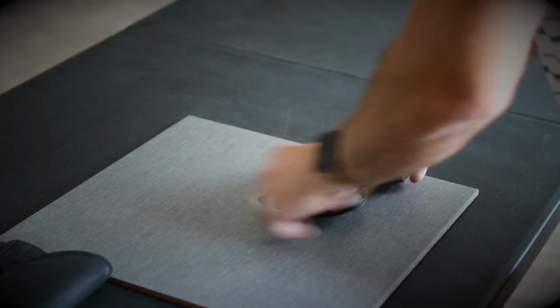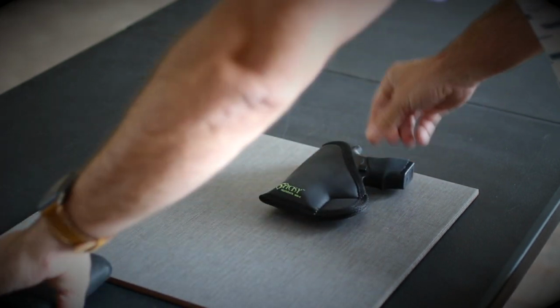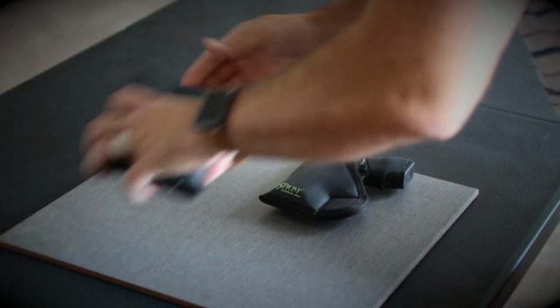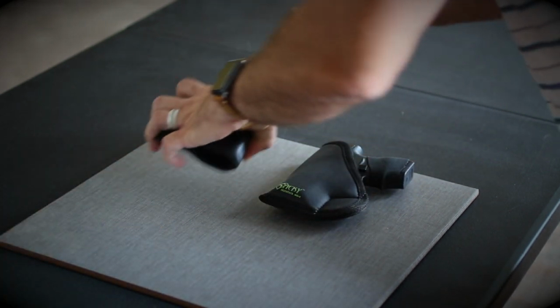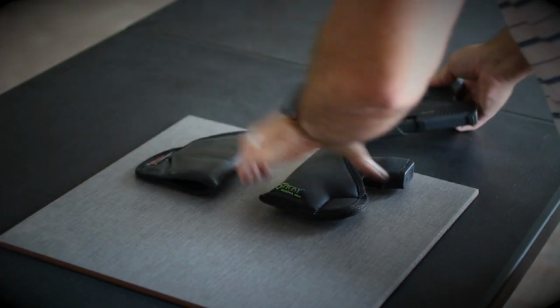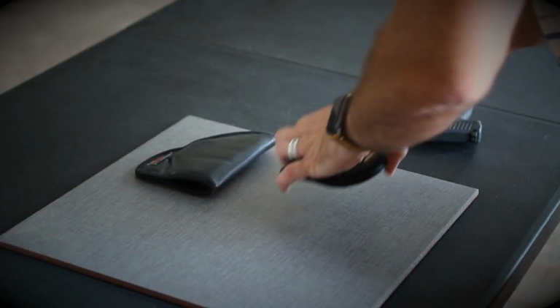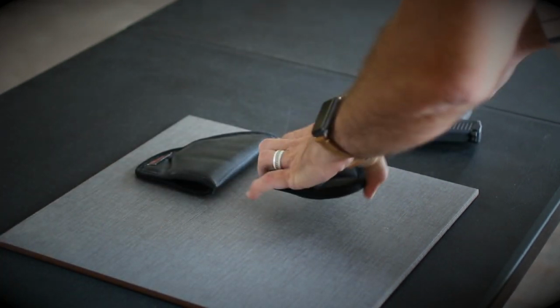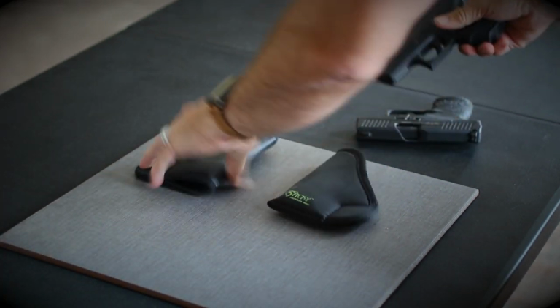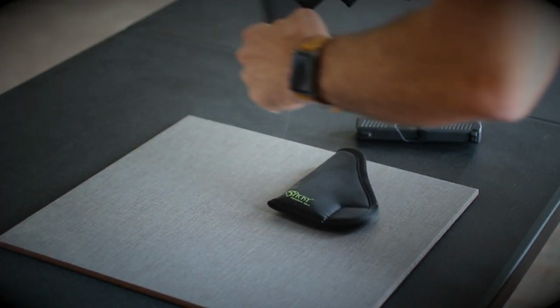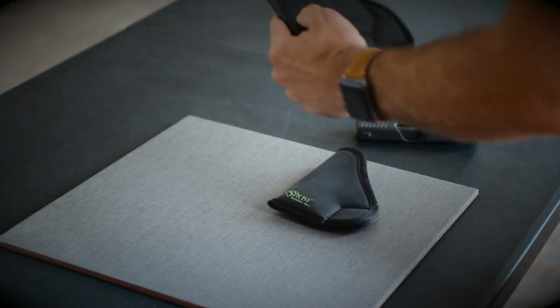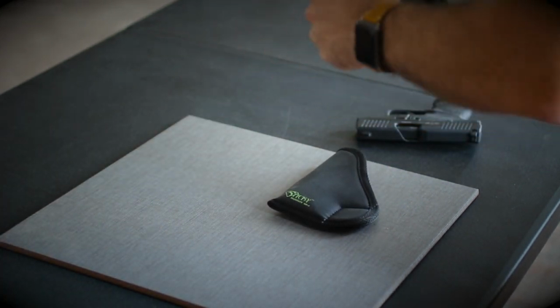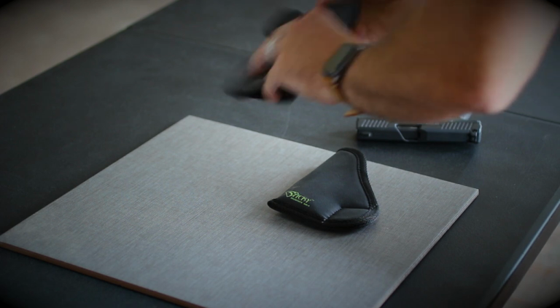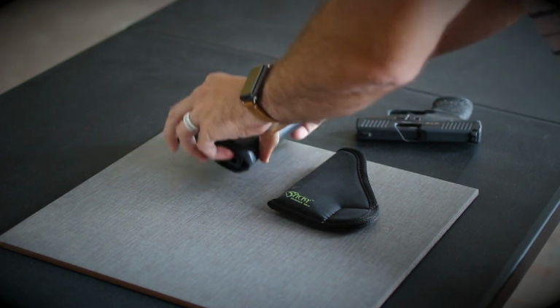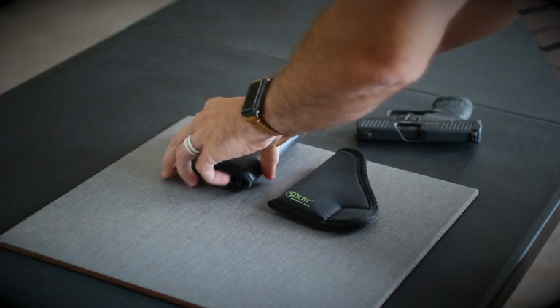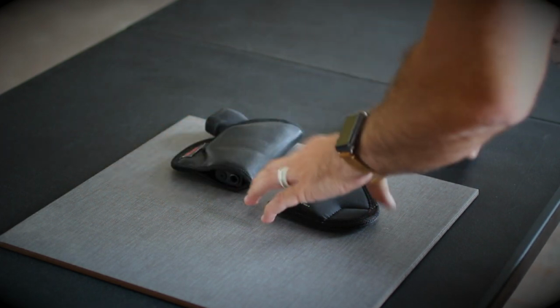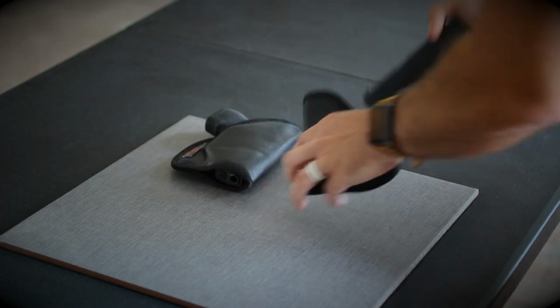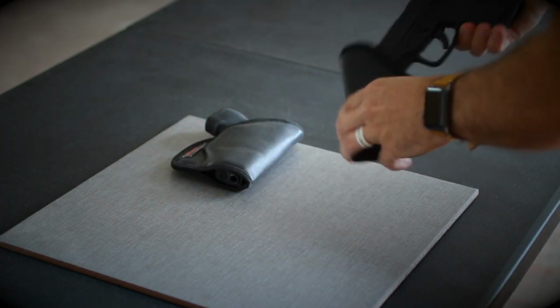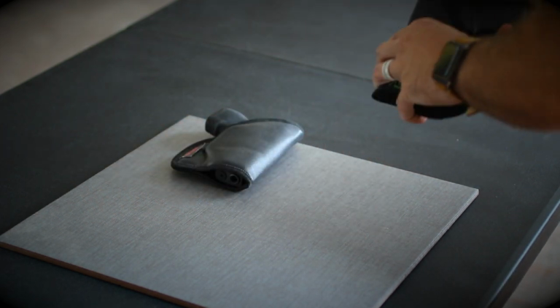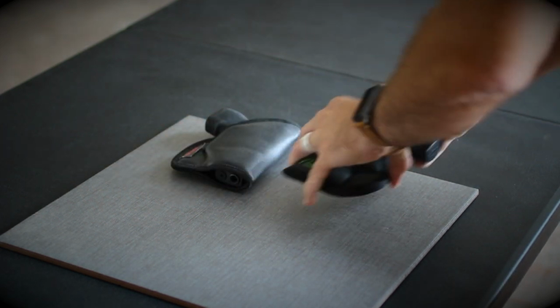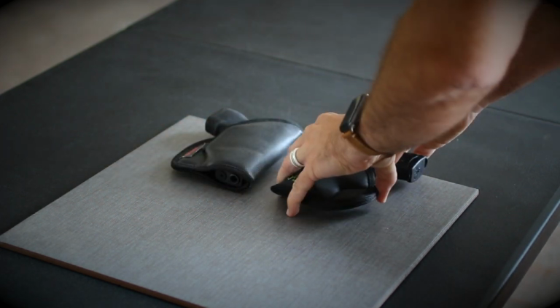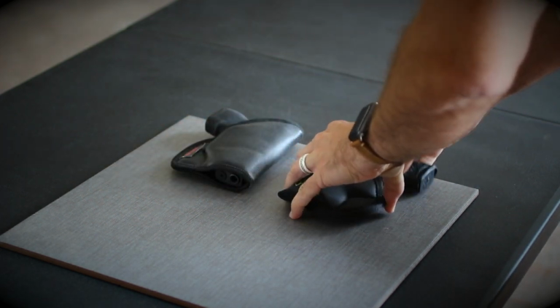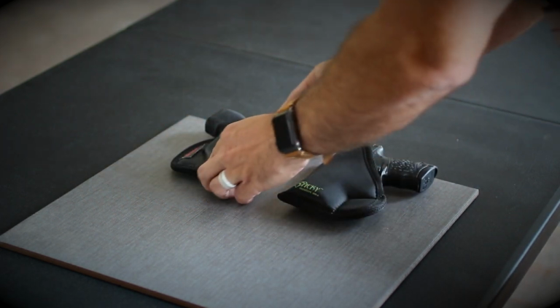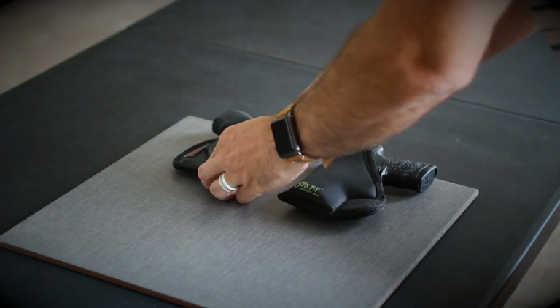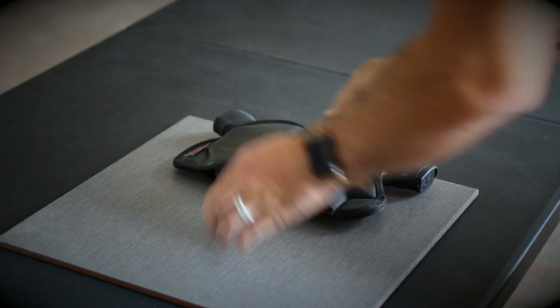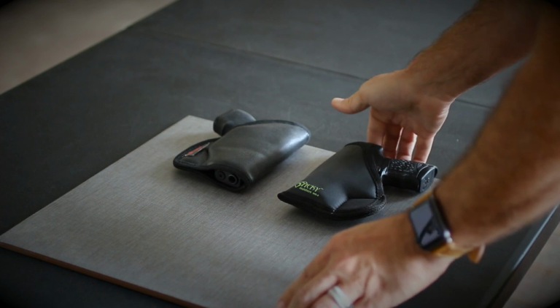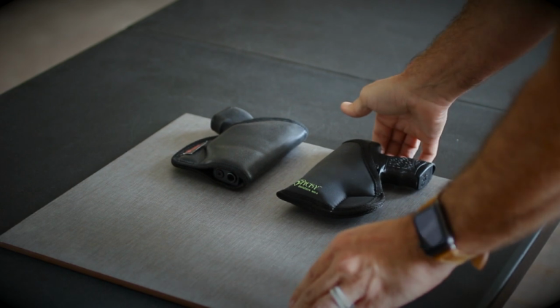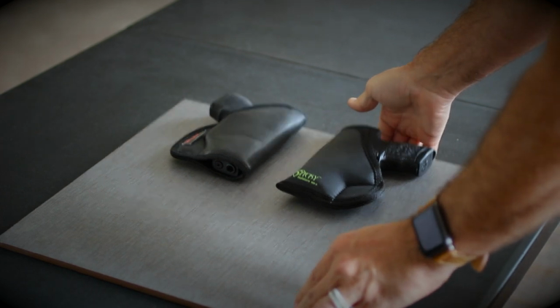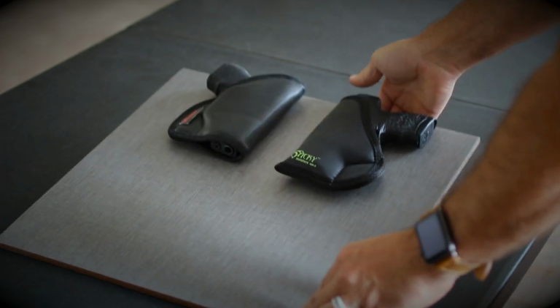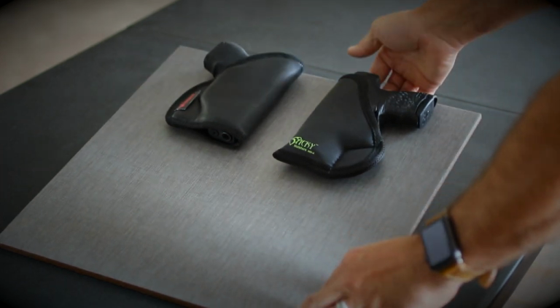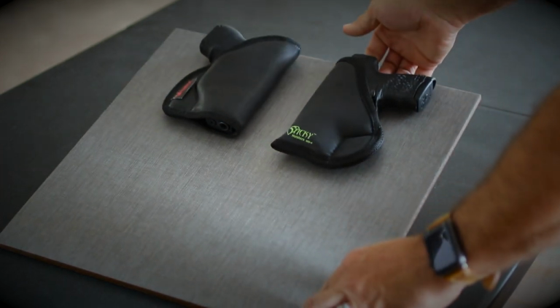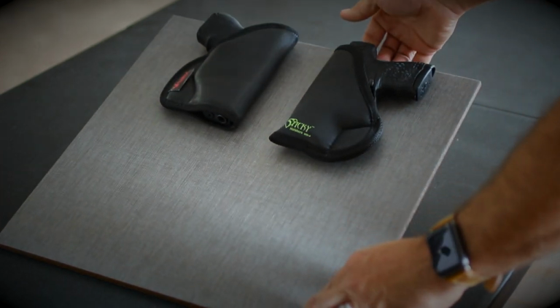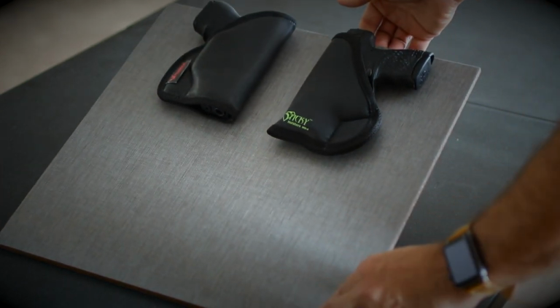Now let's switch guns. The PPSM2 is heavier than the Glock 43, so to make things scientific, we'll do another test.